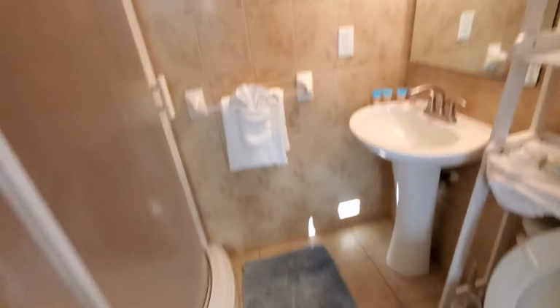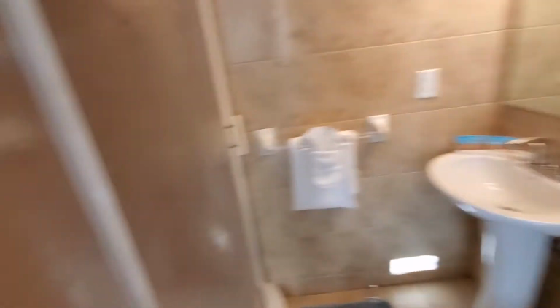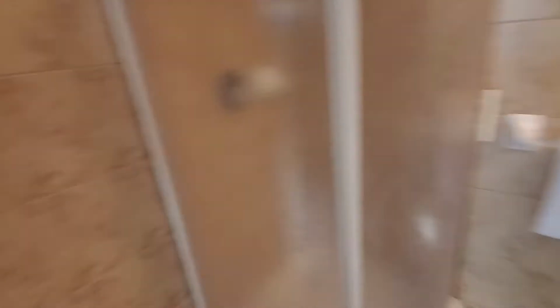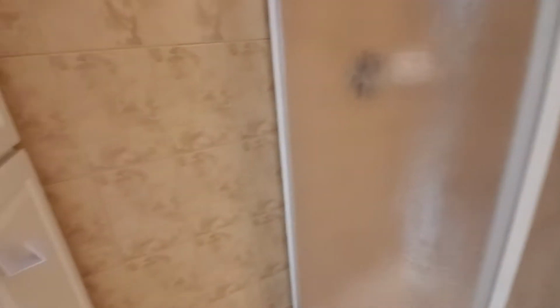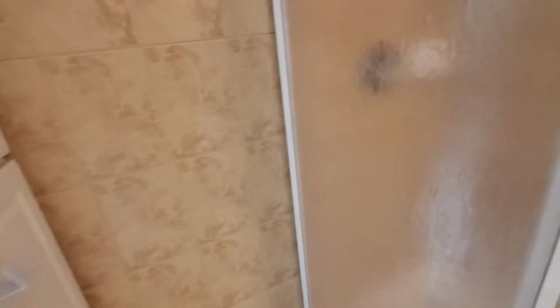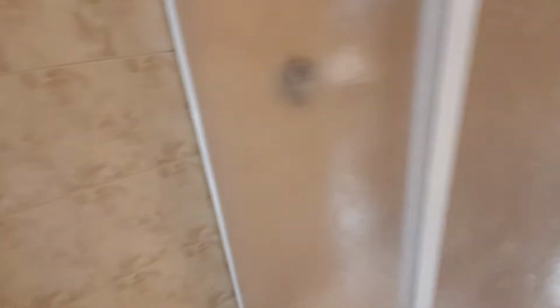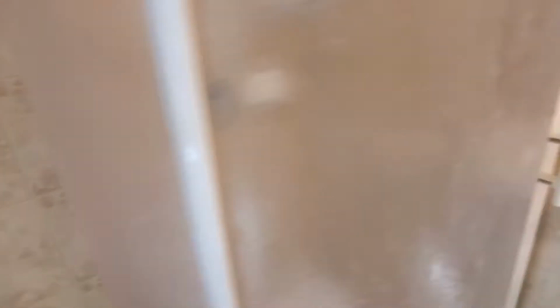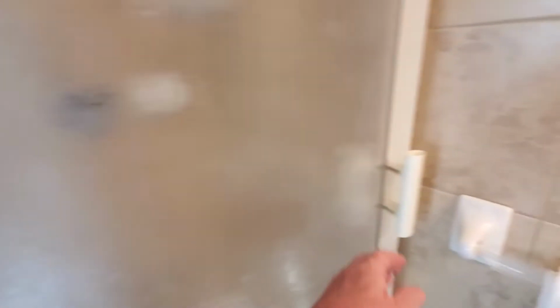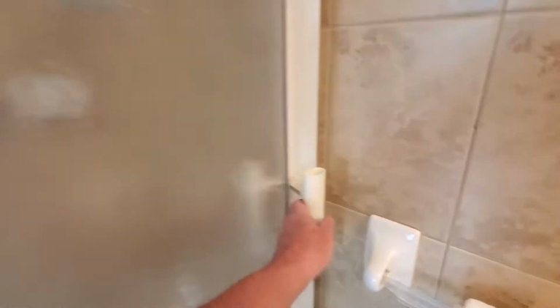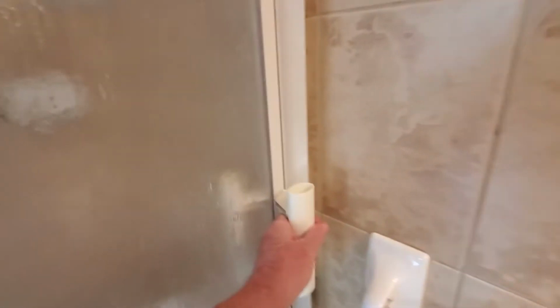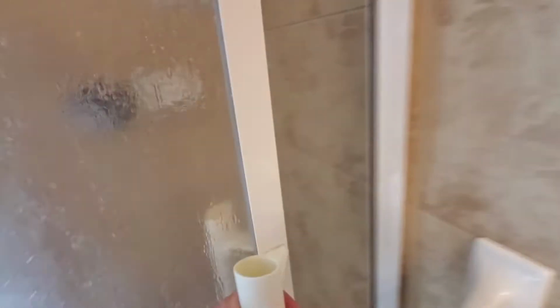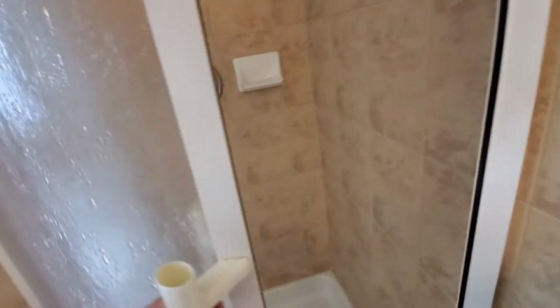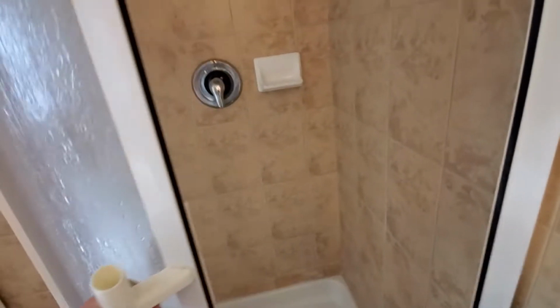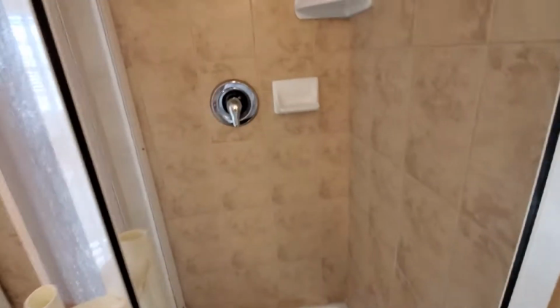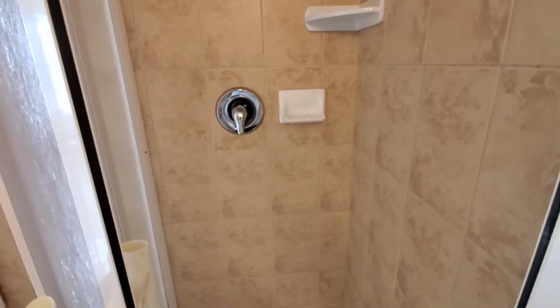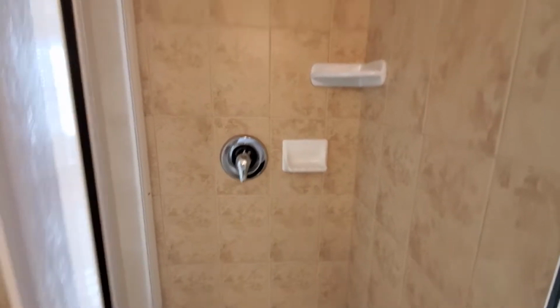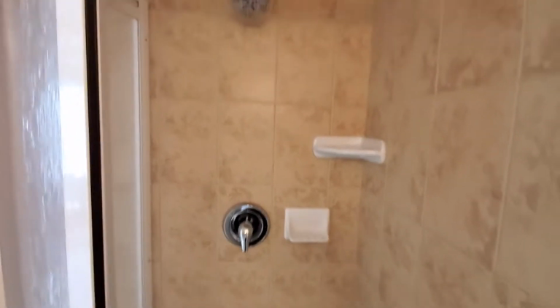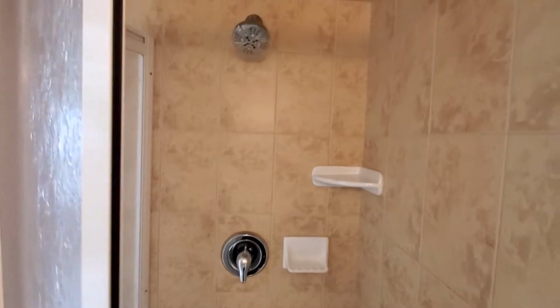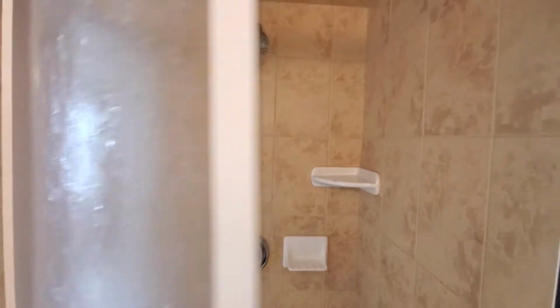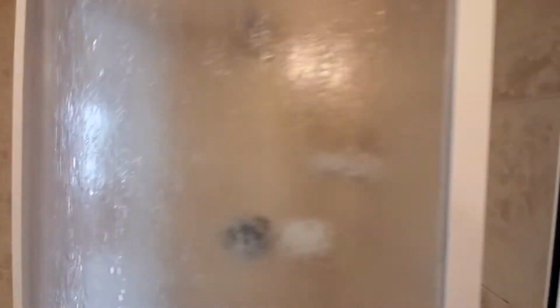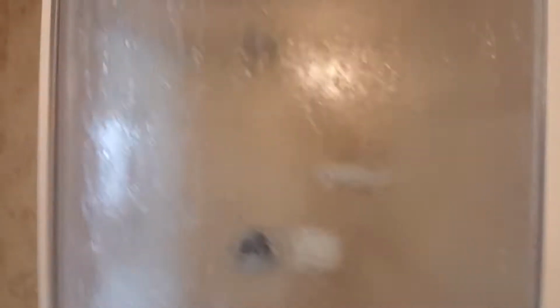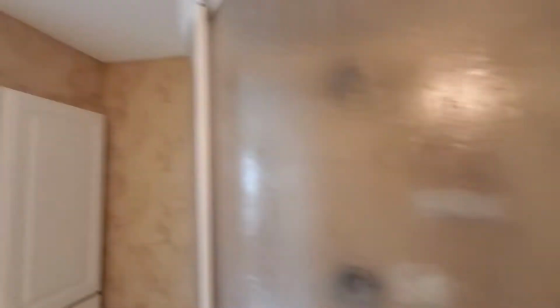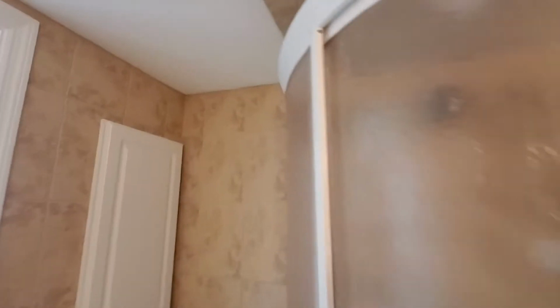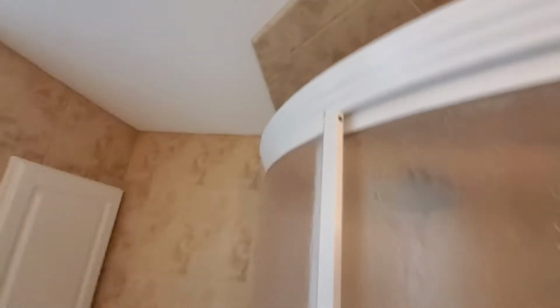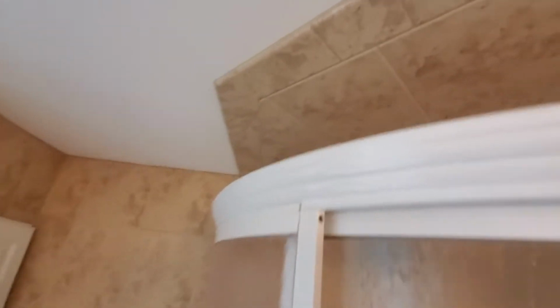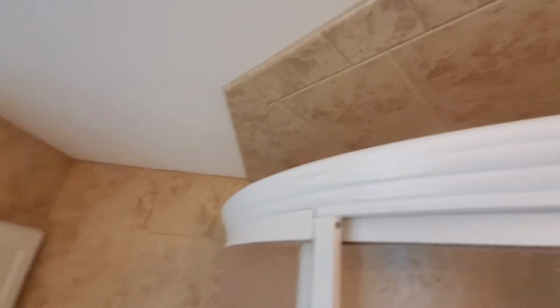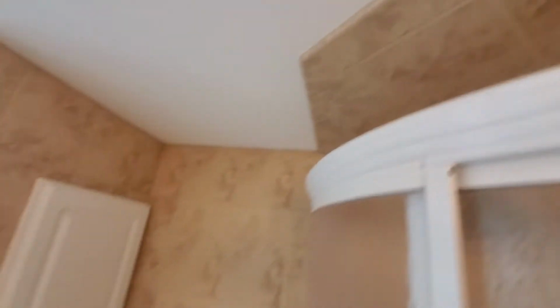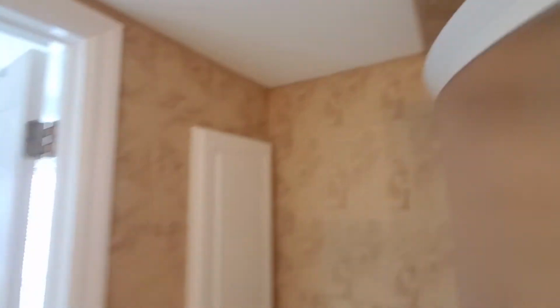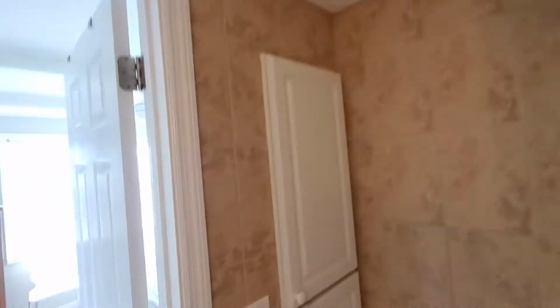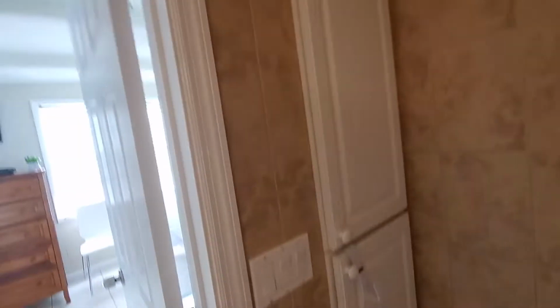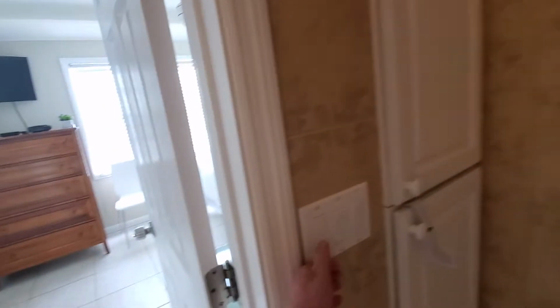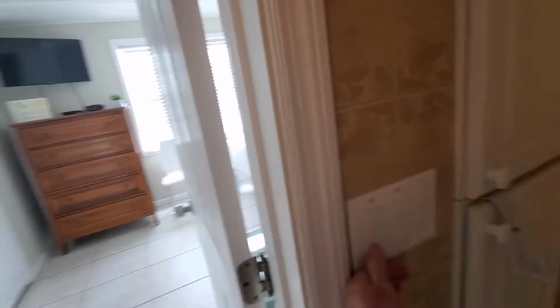So this is the guest bedroom, right? I think it's right. I don't know.